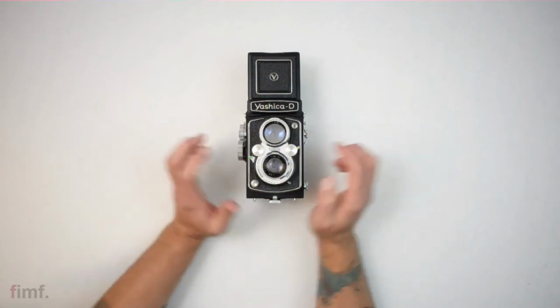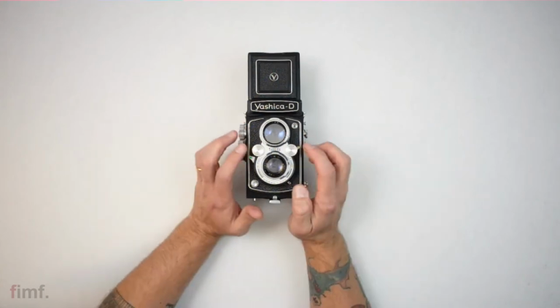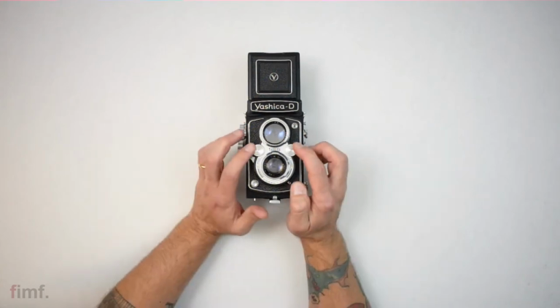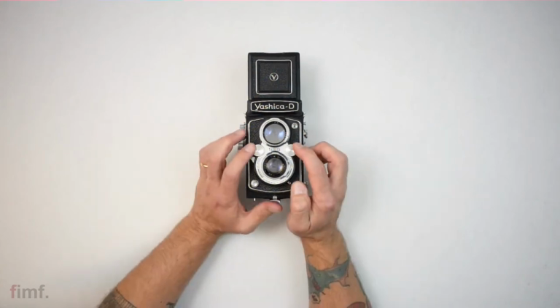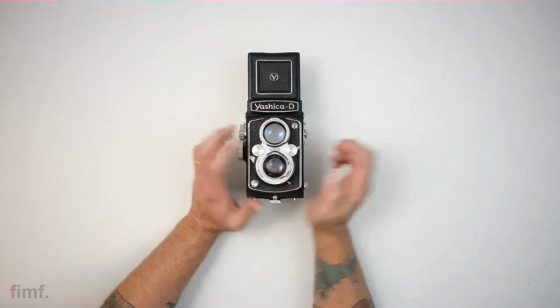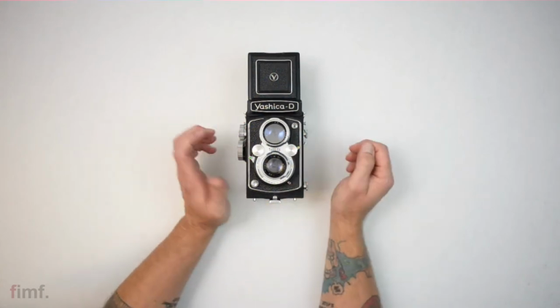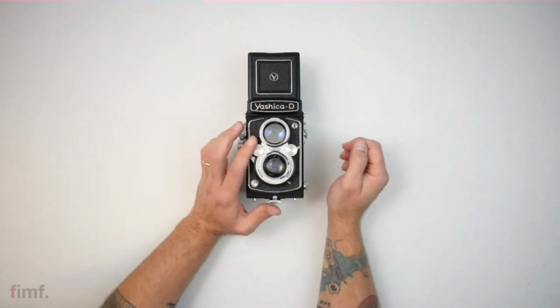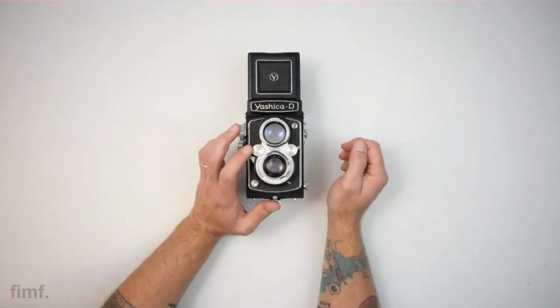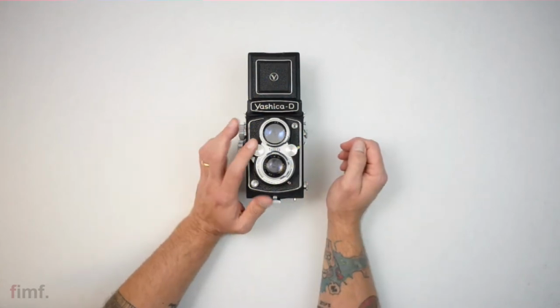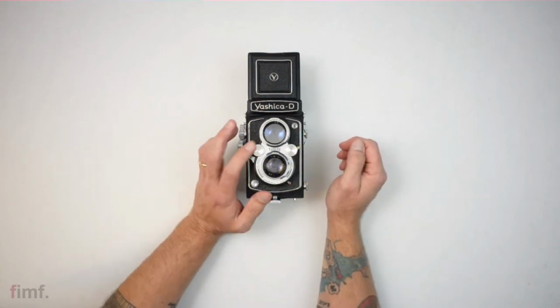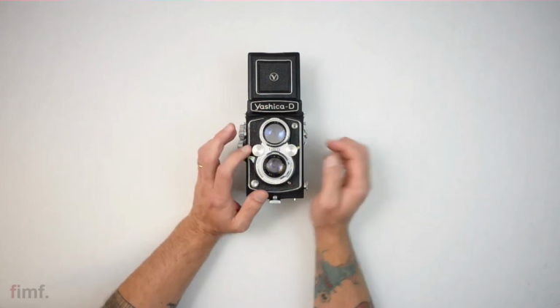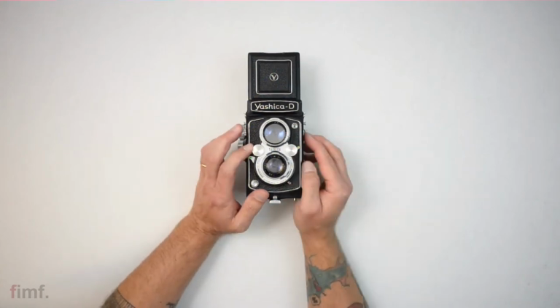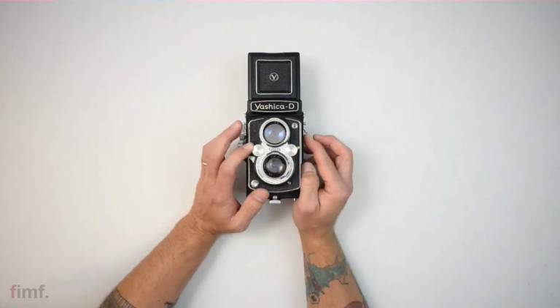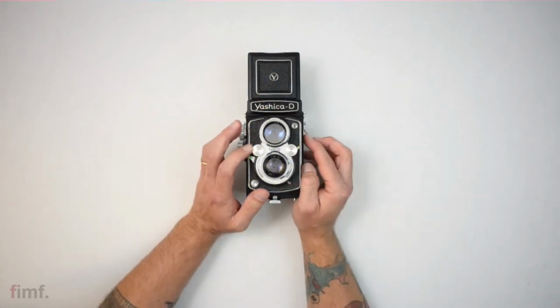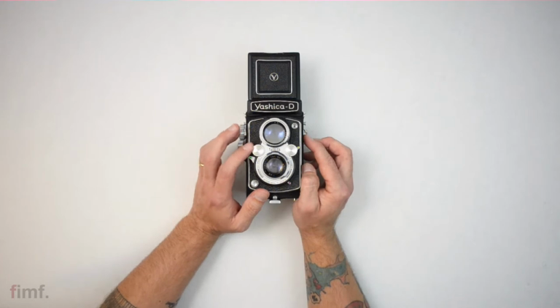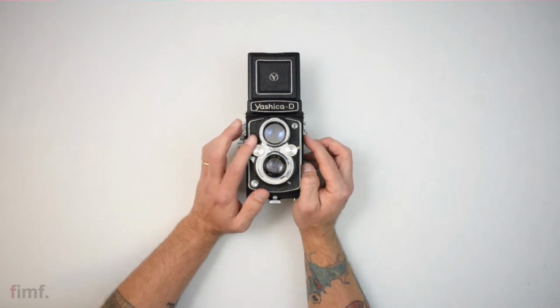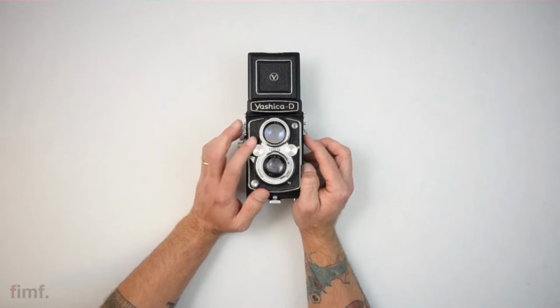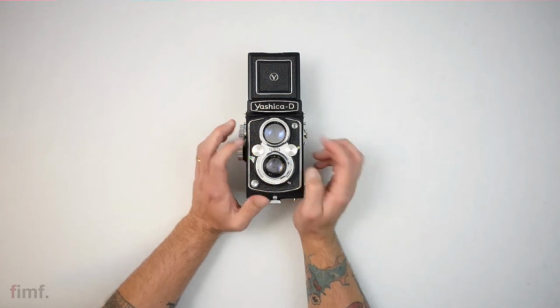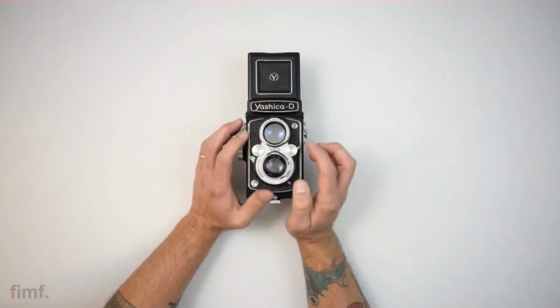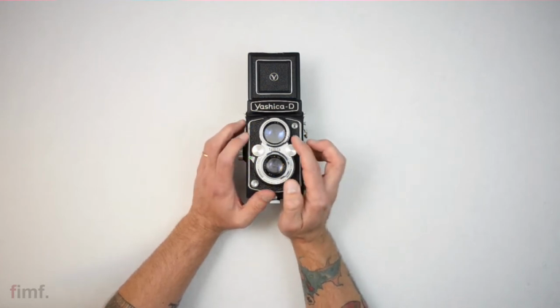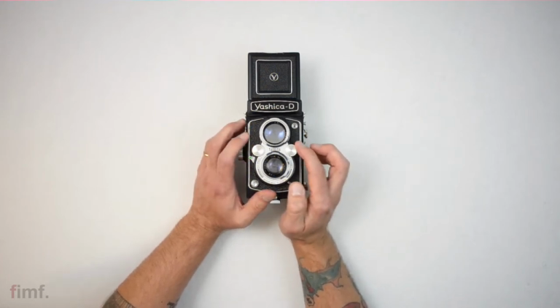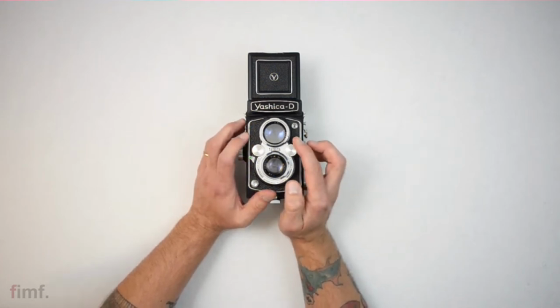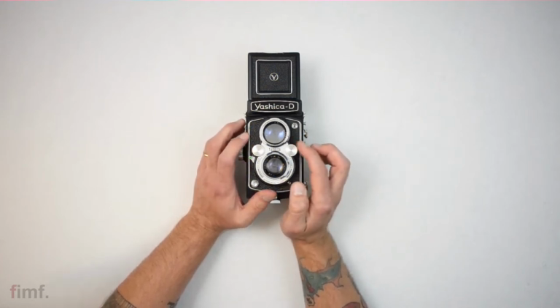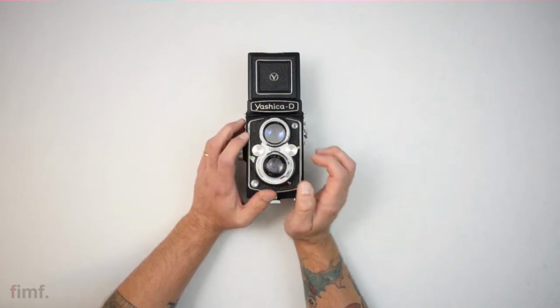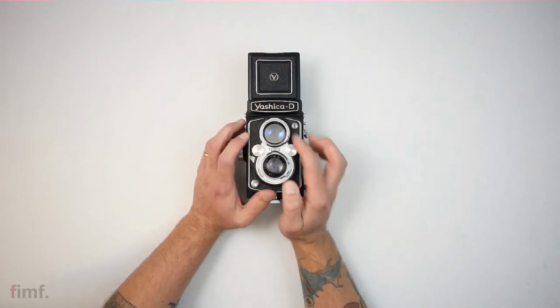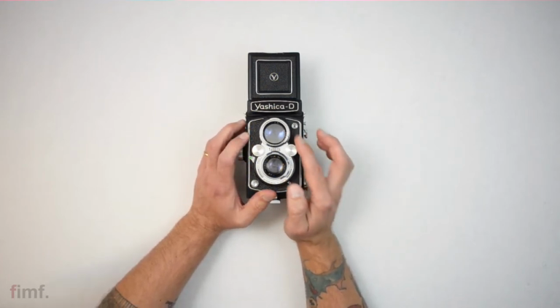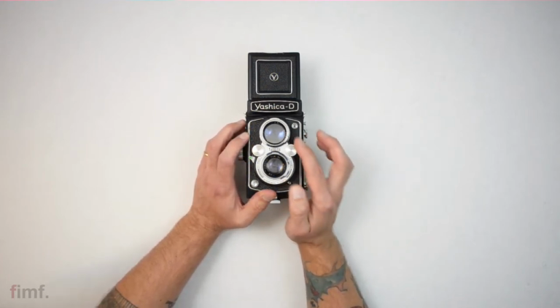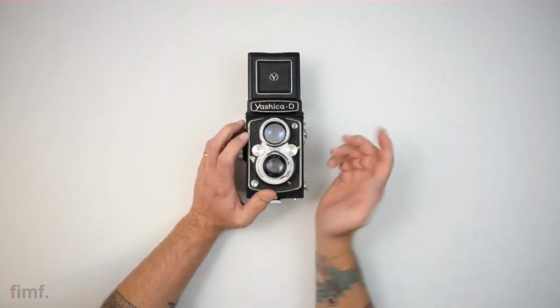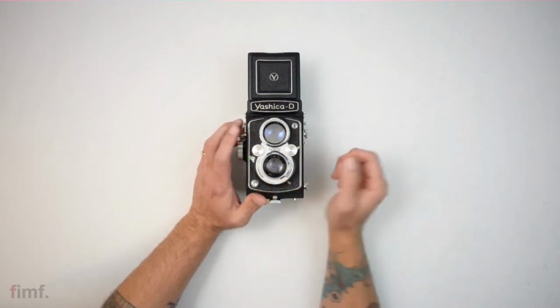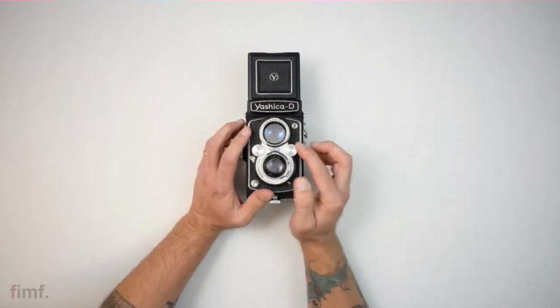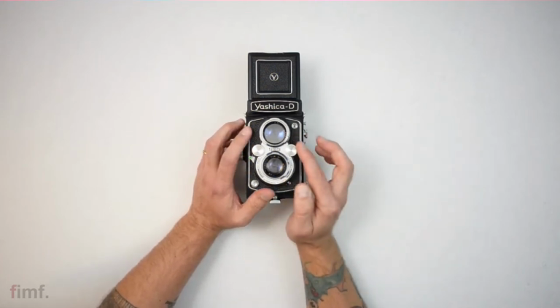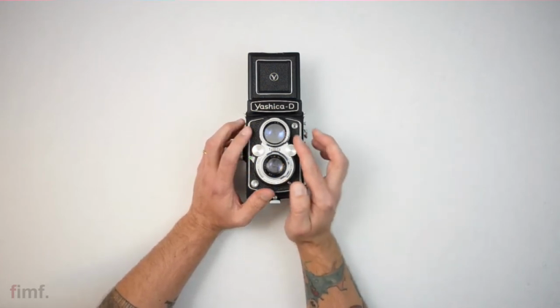These two dials in the front here: this is your shutter speed — rotate that to change your shutter speed. And this is your aperture dial — rotate that for your different aperture settings.